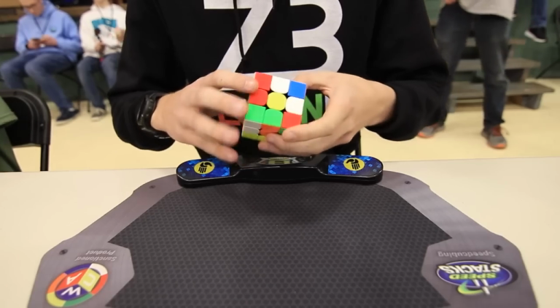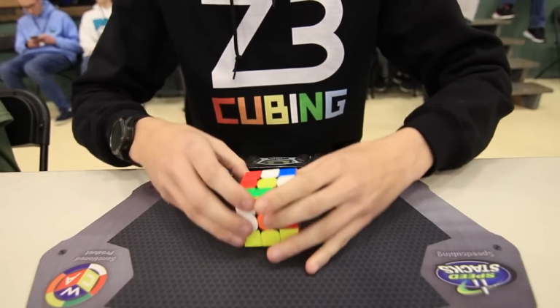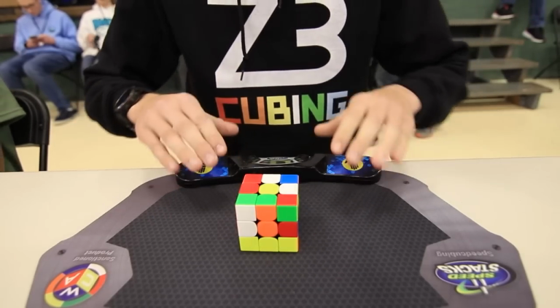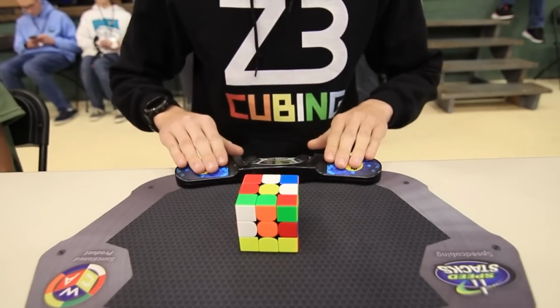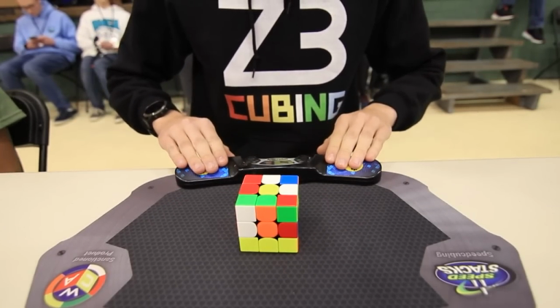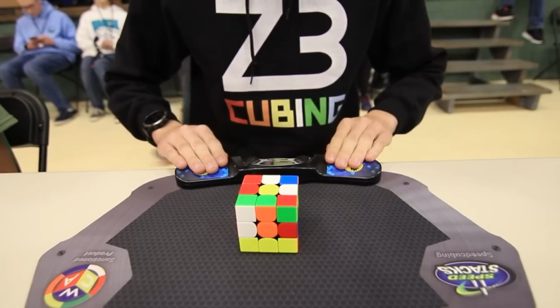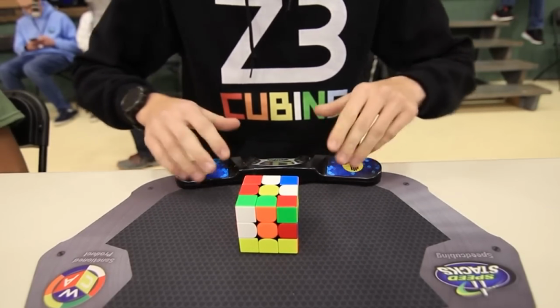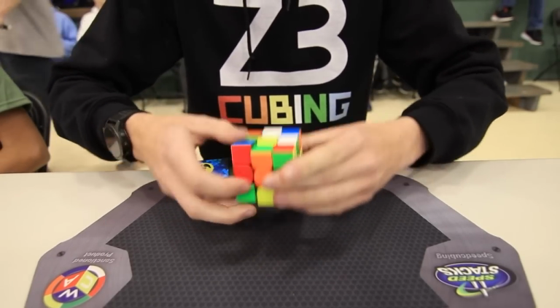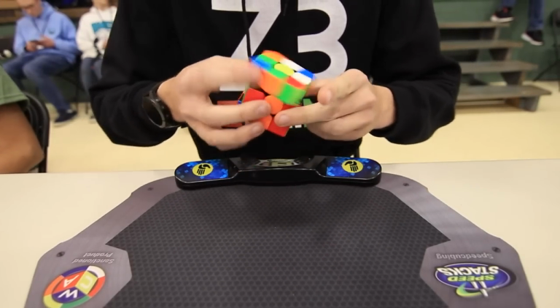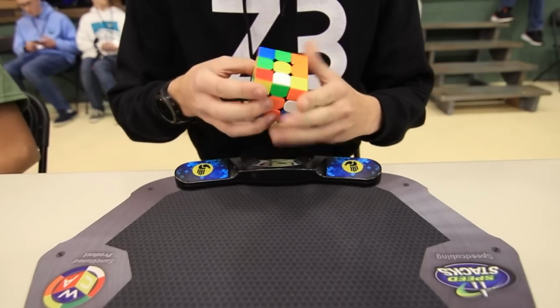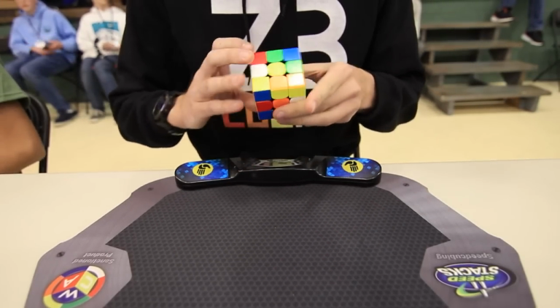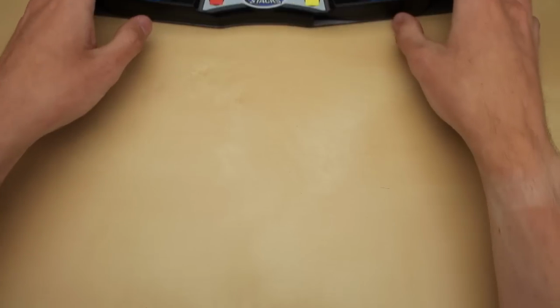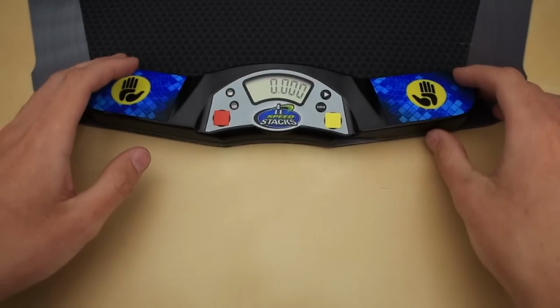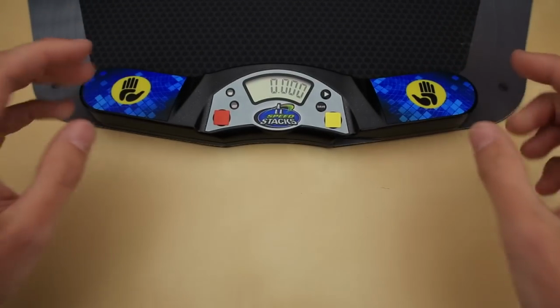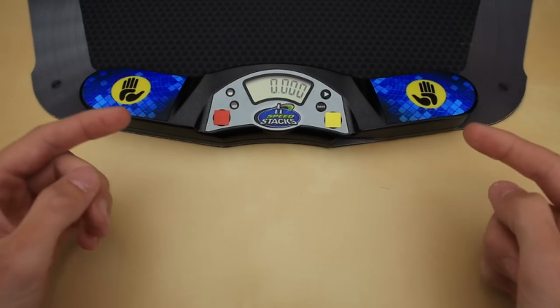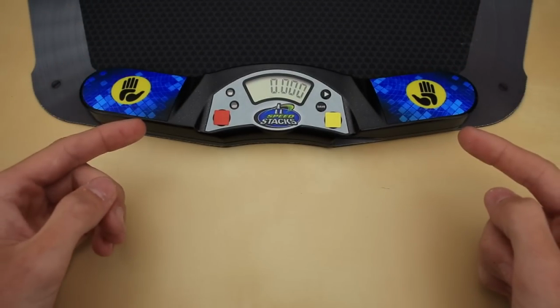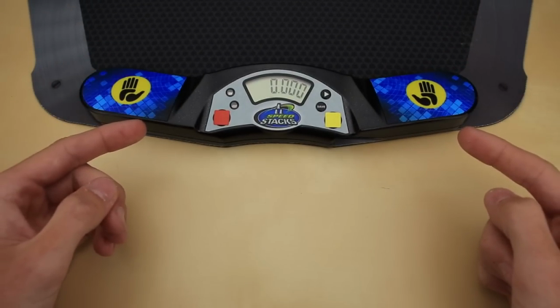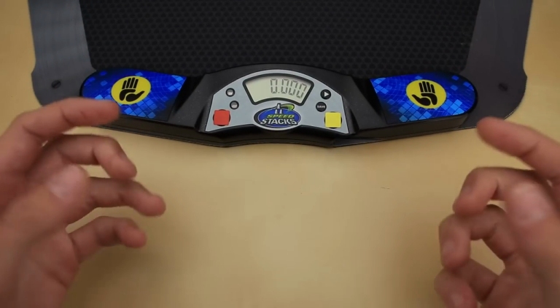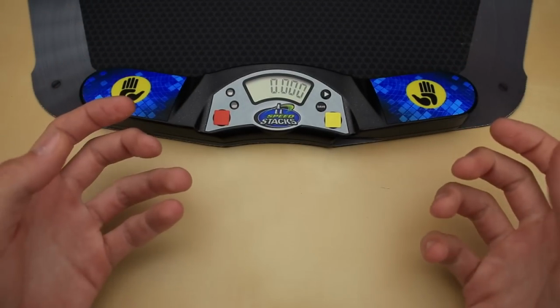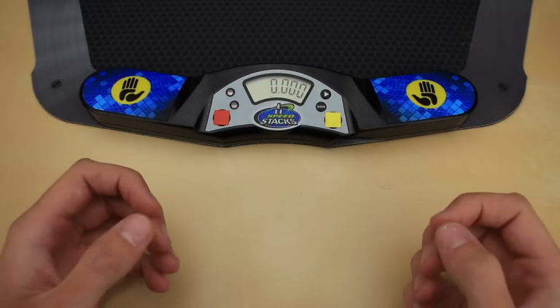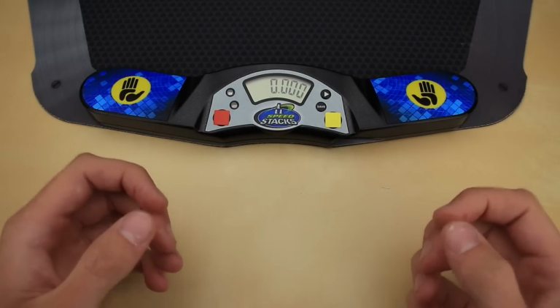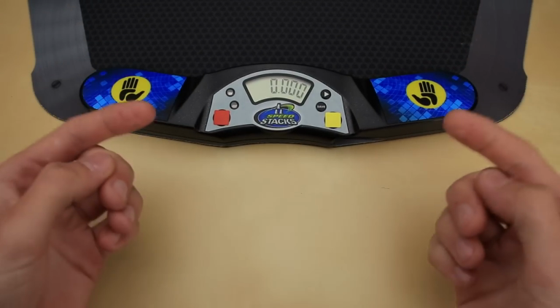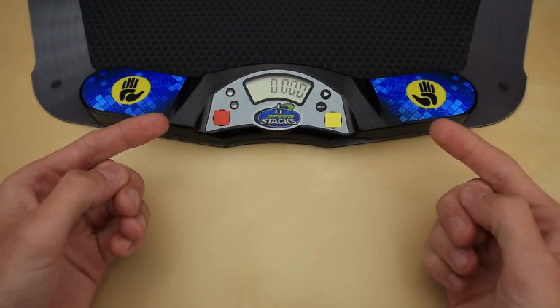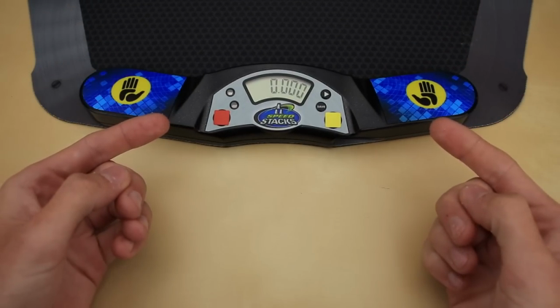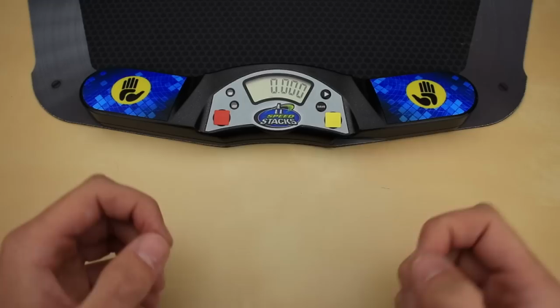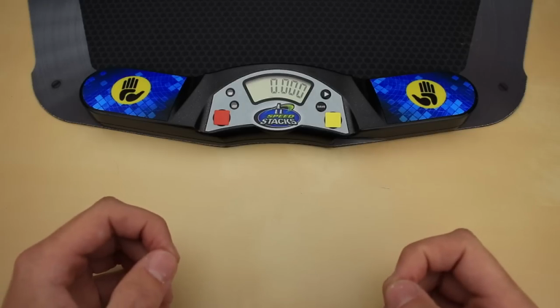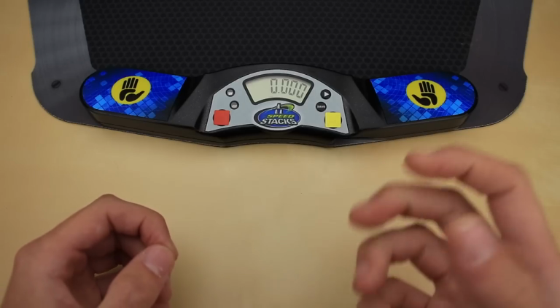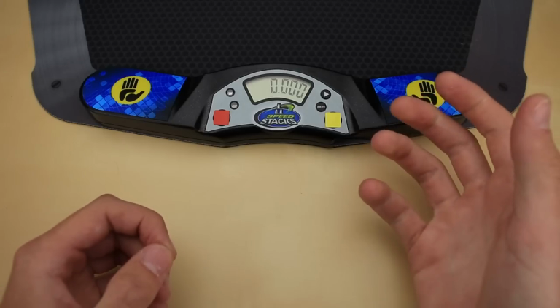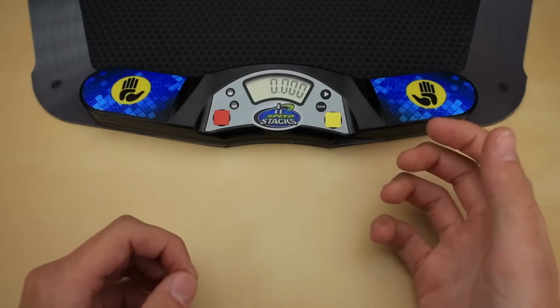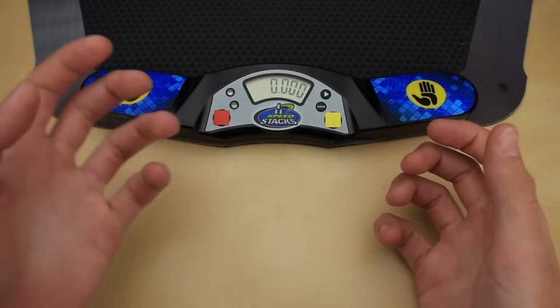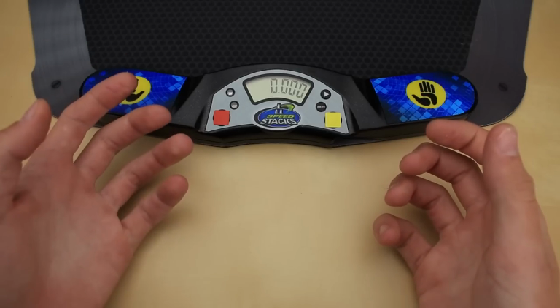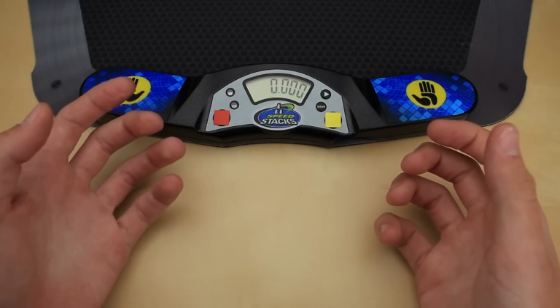If you've ever been to a cubing competition, or at least seen footage of one, you'll know the familiar sight of the stack mat timer. Recently, they released a new 5th generation version, which includes some good and some not so good changes.